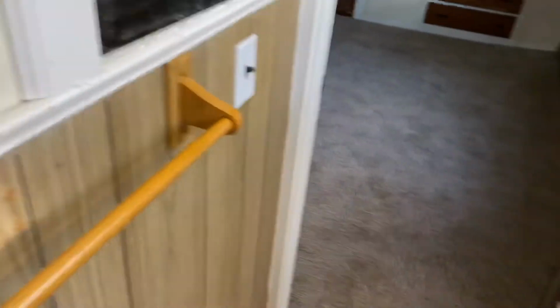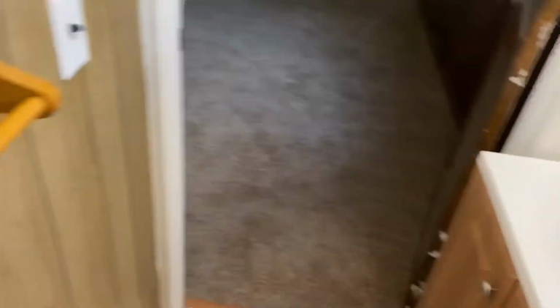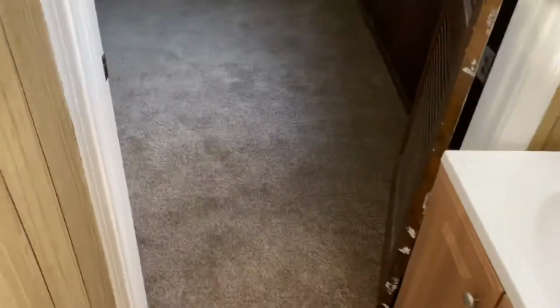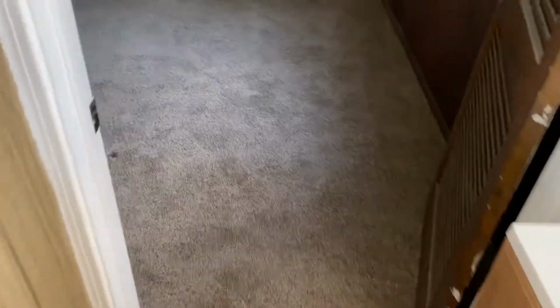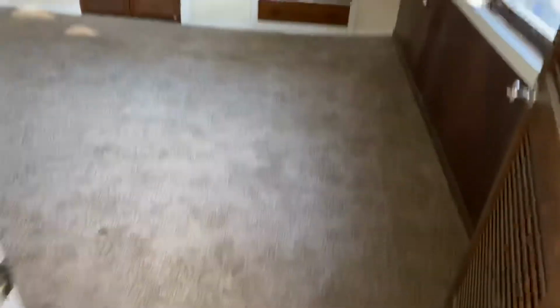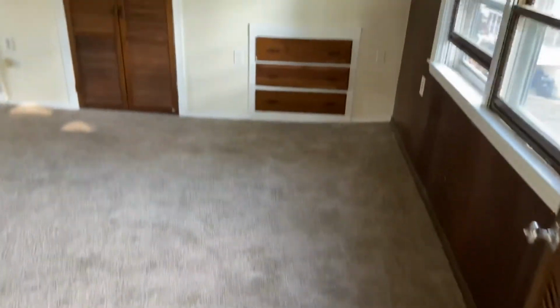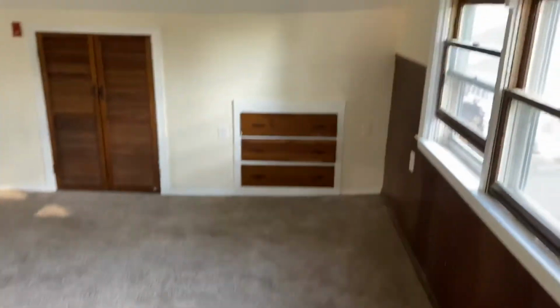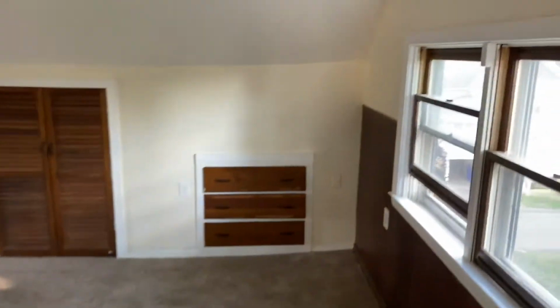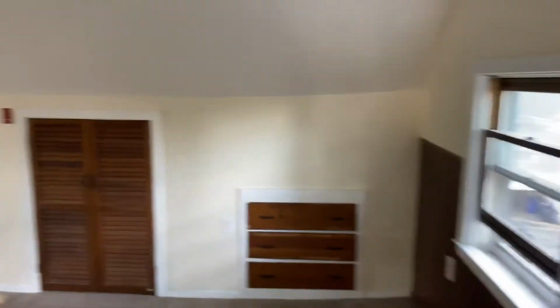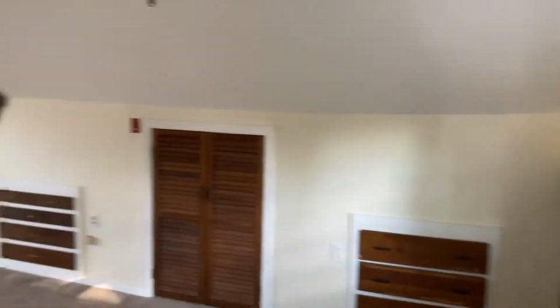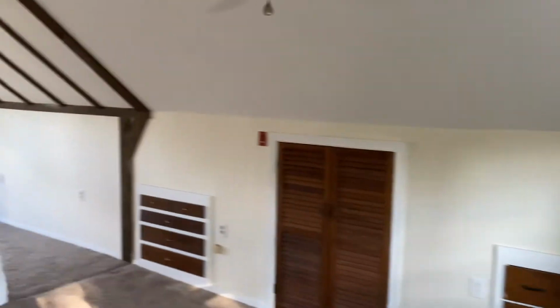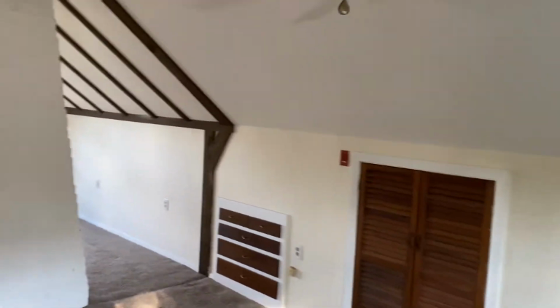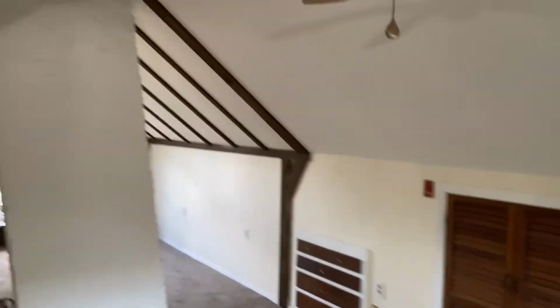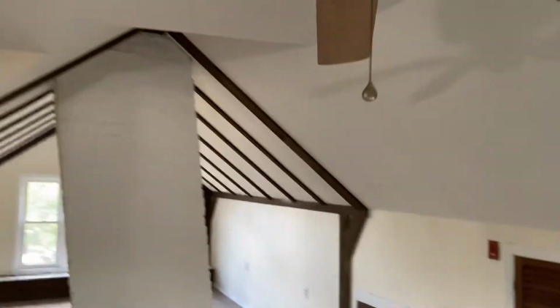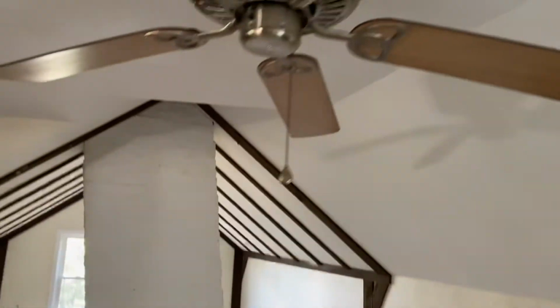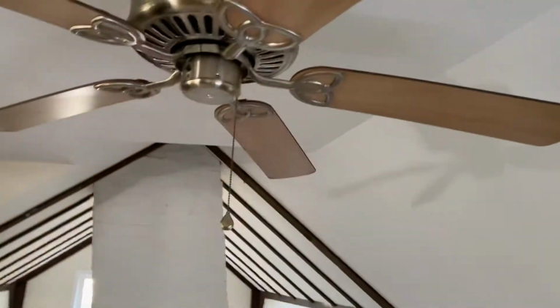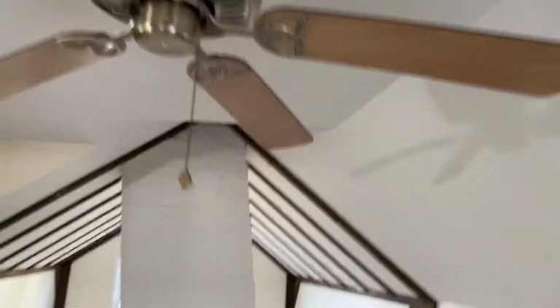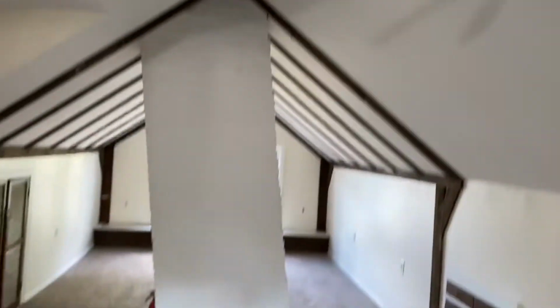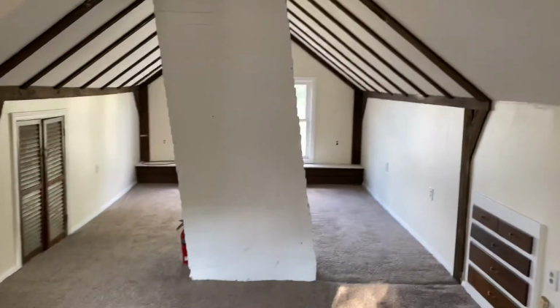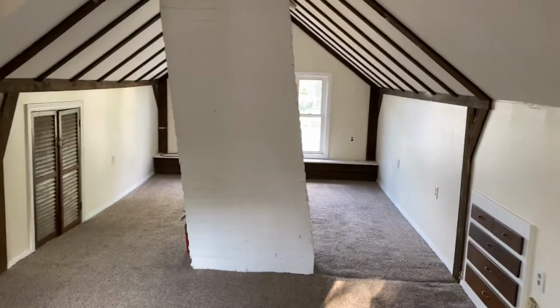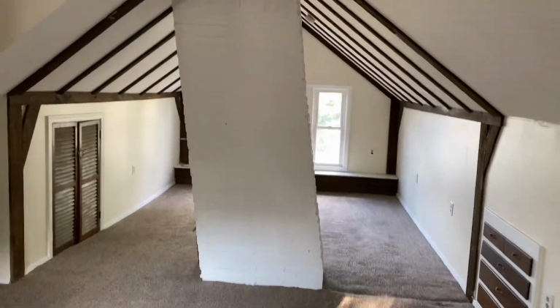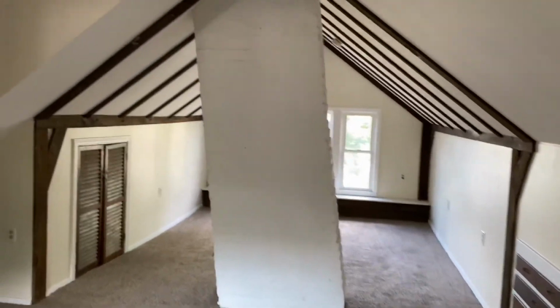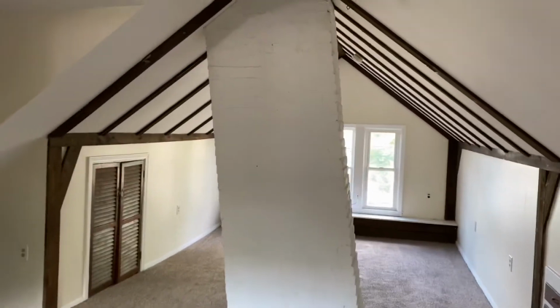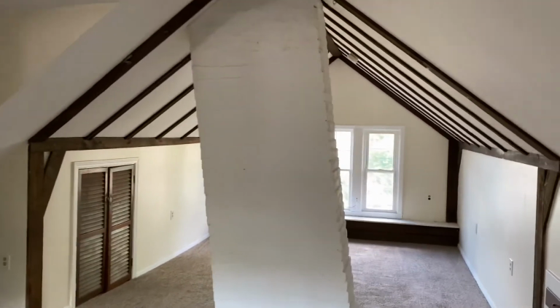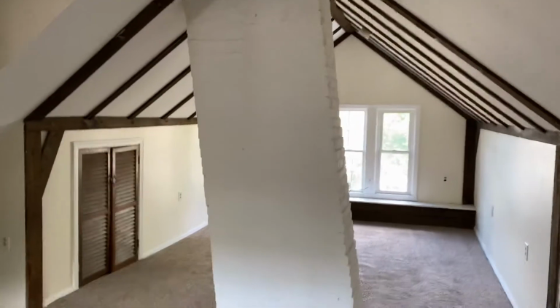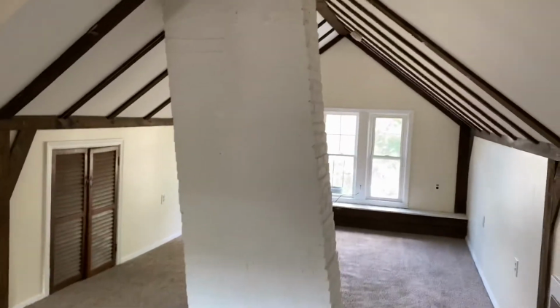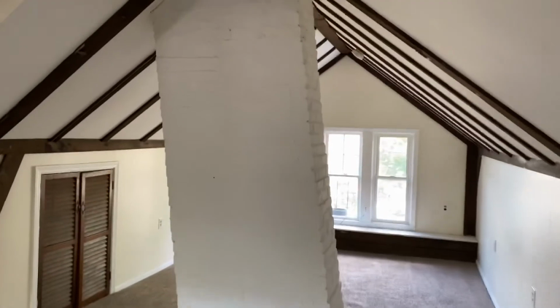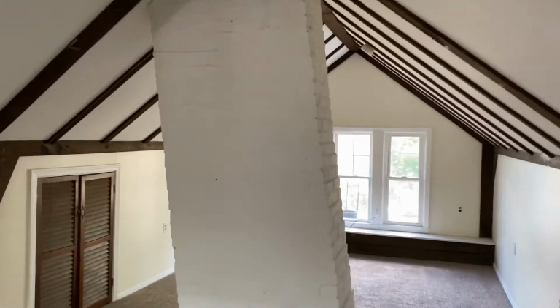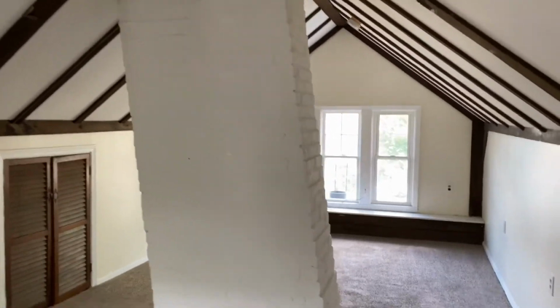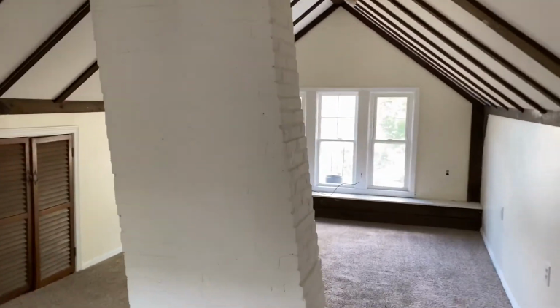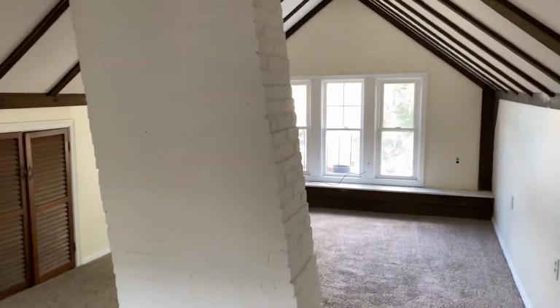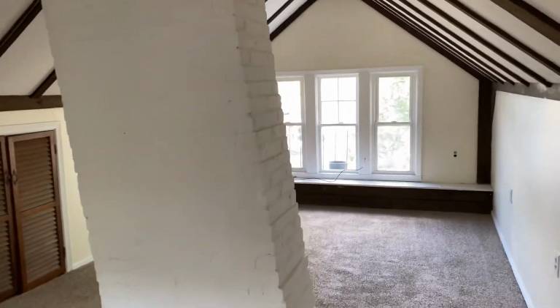As a tenant of Nexus Property Management, you'll be able to enjoy the benefits of paying your rent online. You'll be able to file maintenance requests and chat live with our staff 24/7.